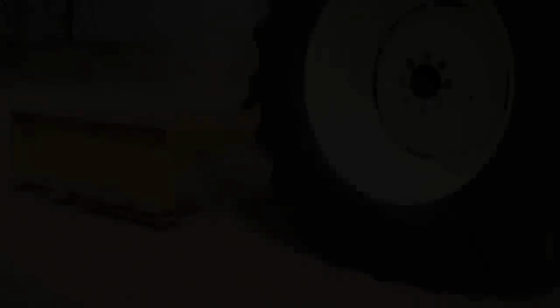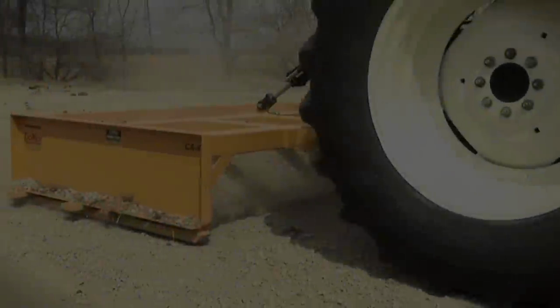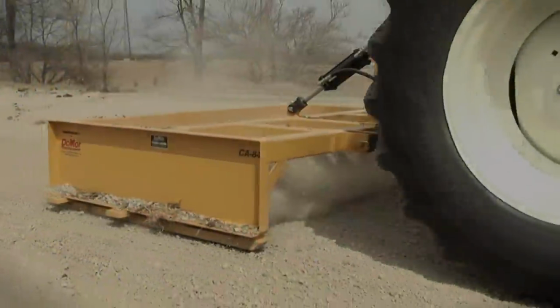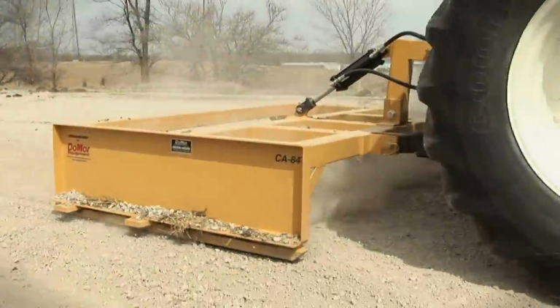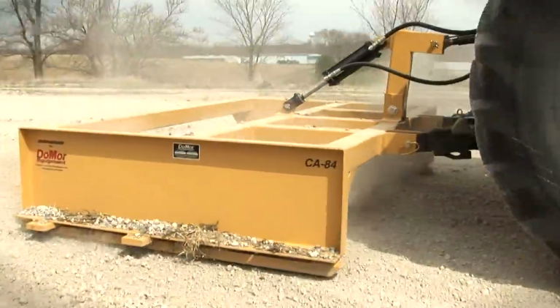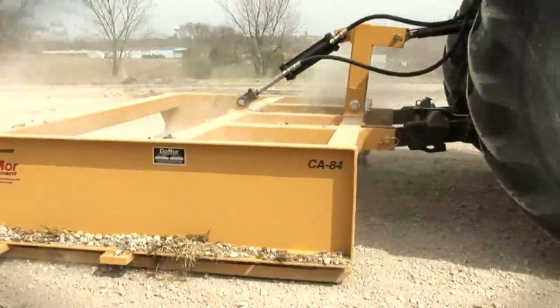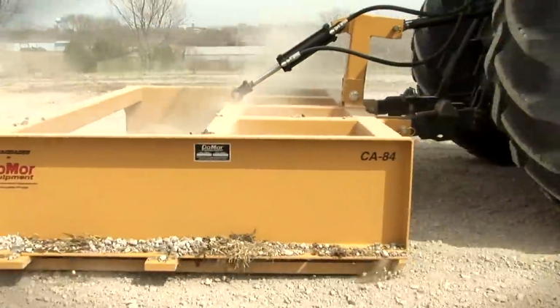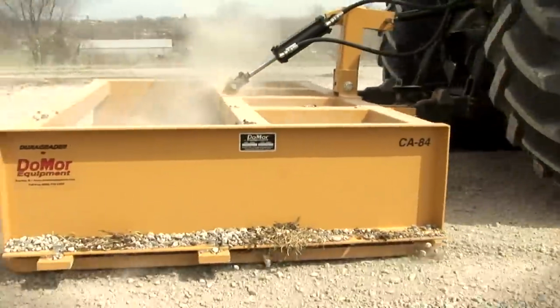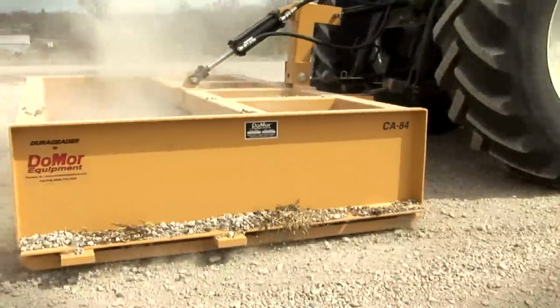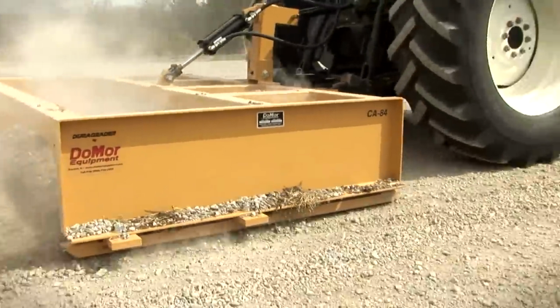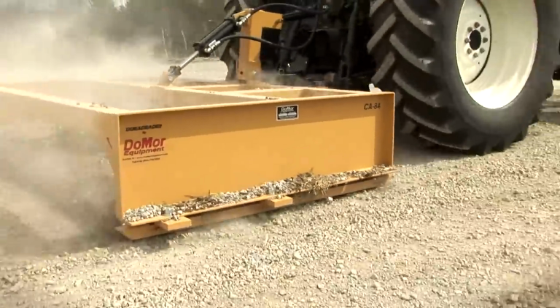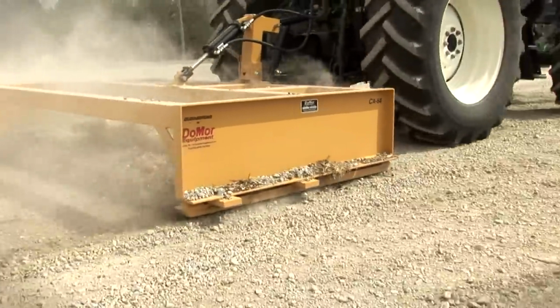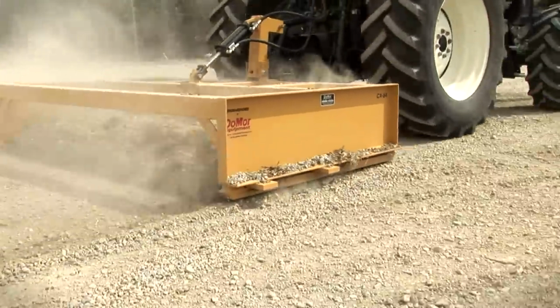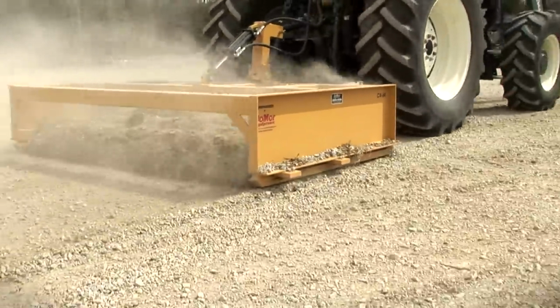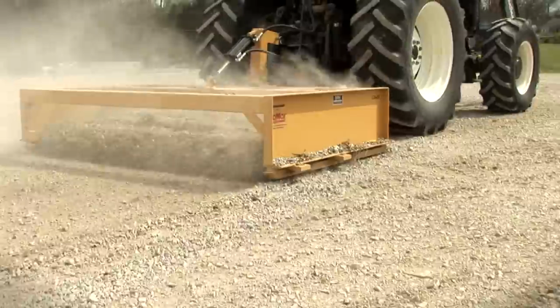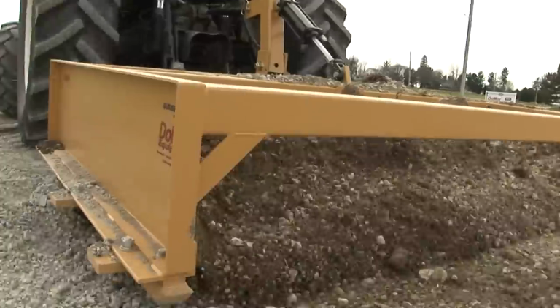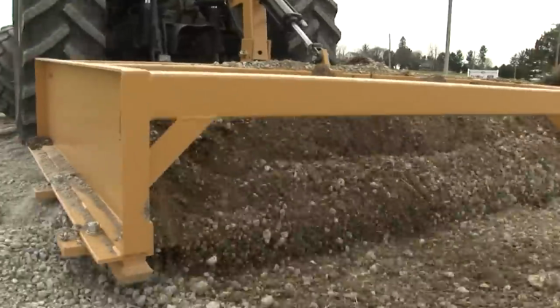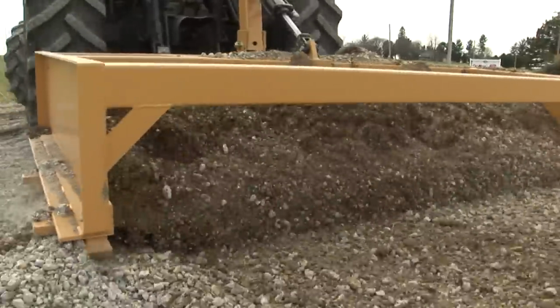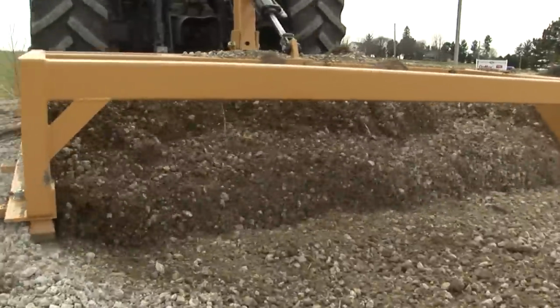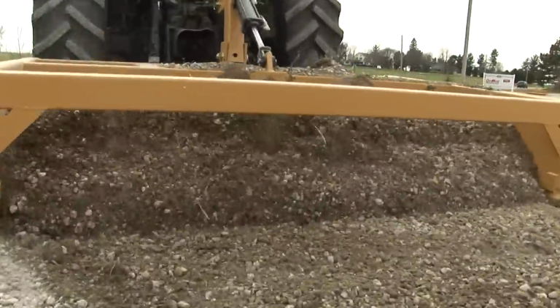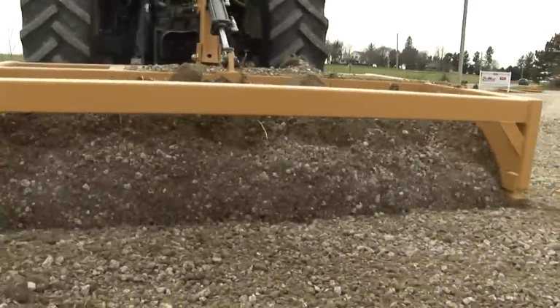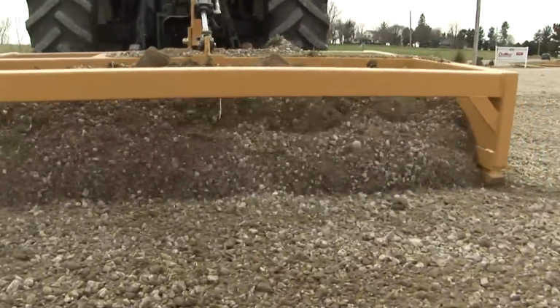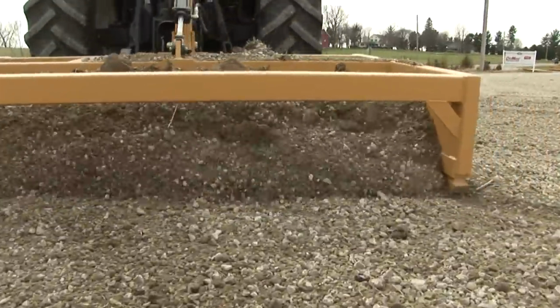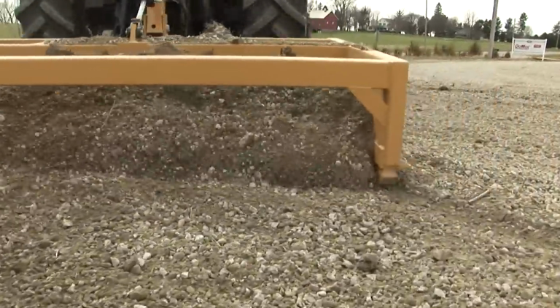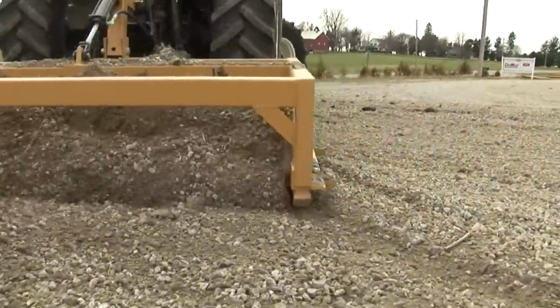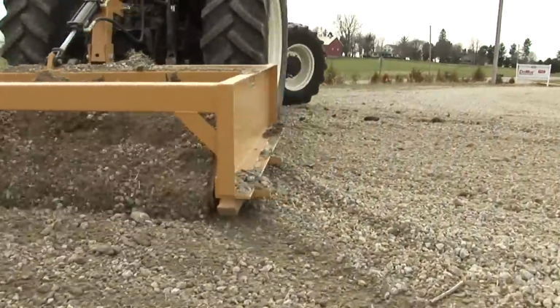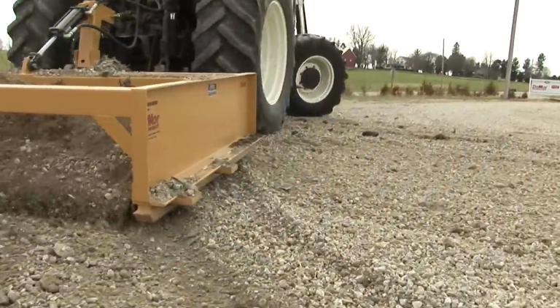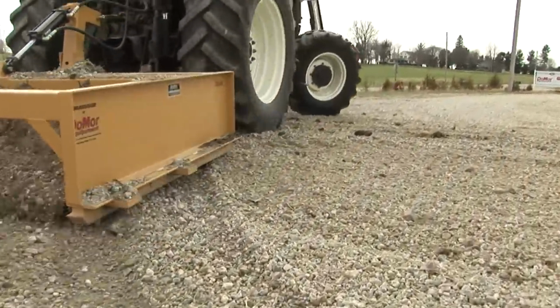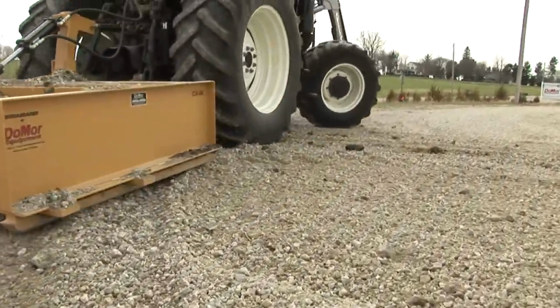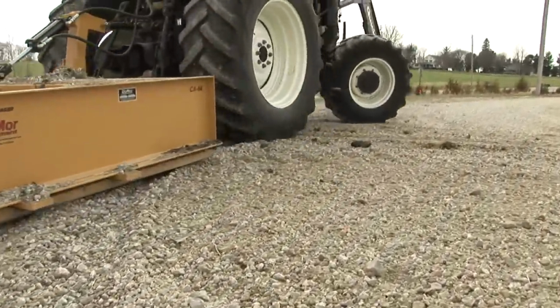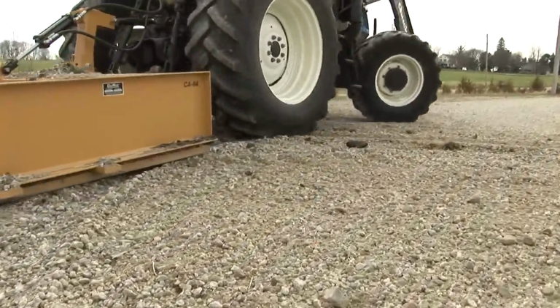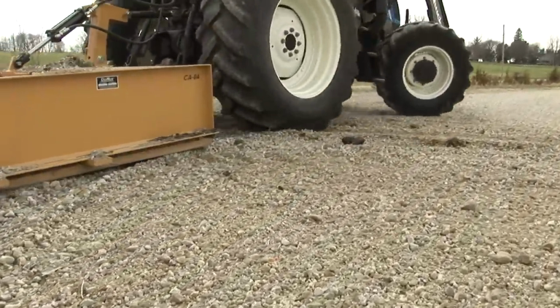Introducing the CA Series Adjustable Blade Grader from Do More Equipment. Our CA Series Grader is the most effective unpaved road grader in the industry.